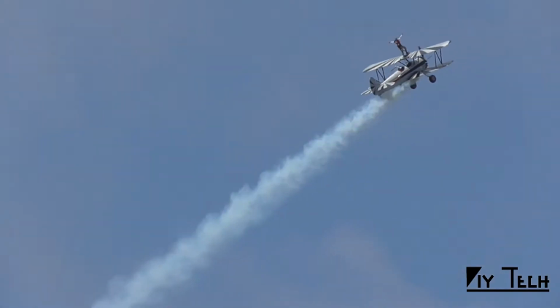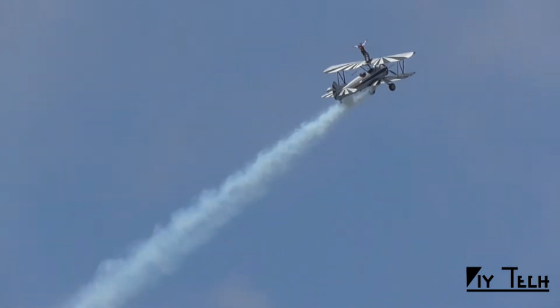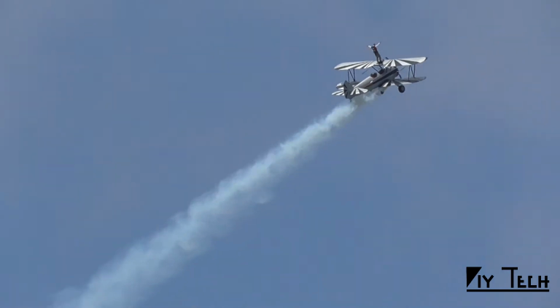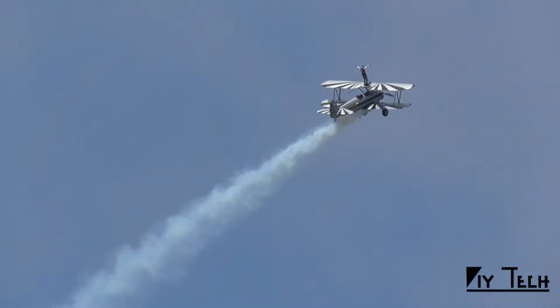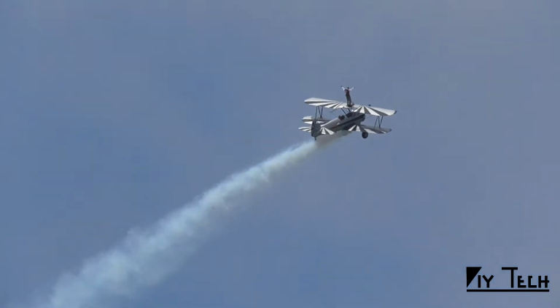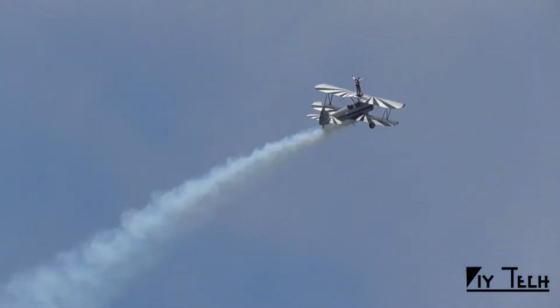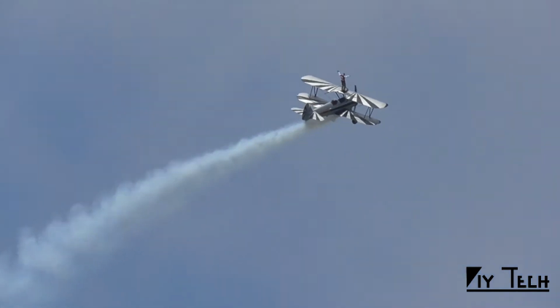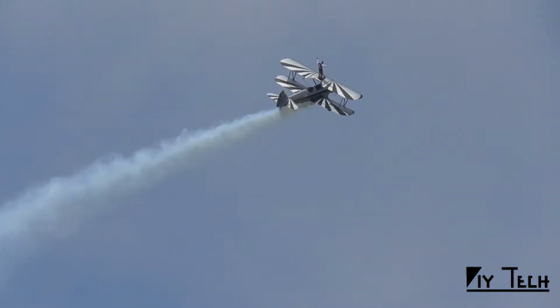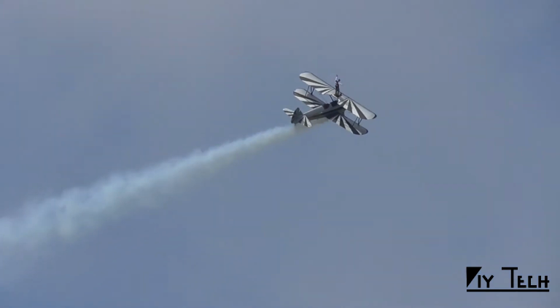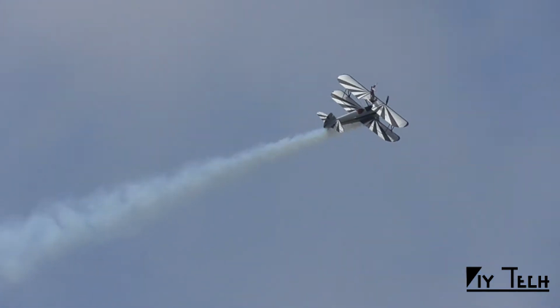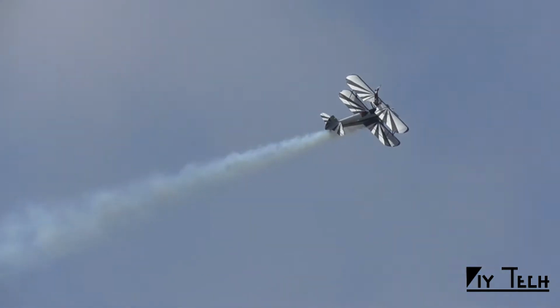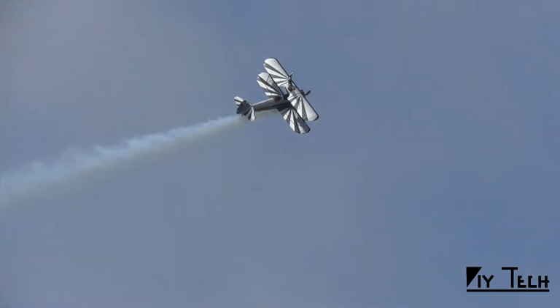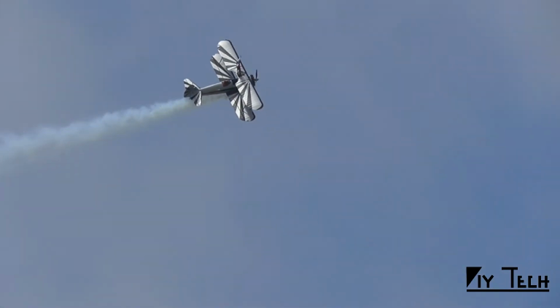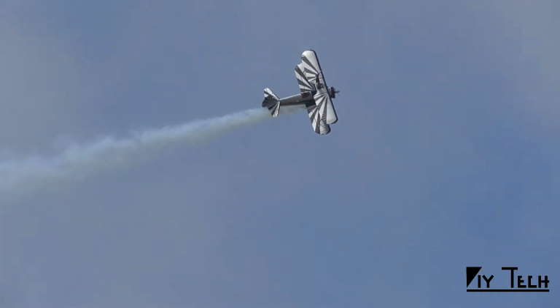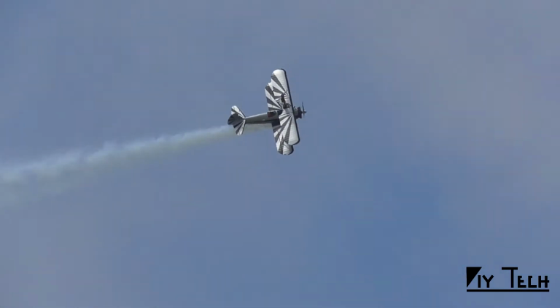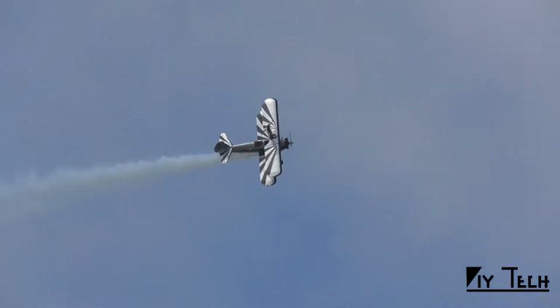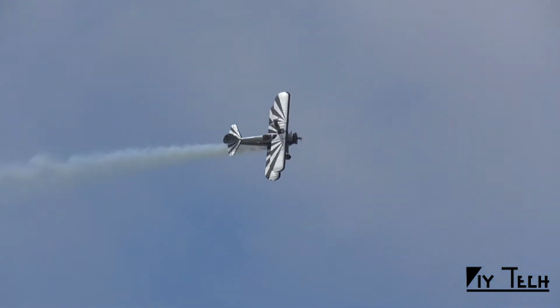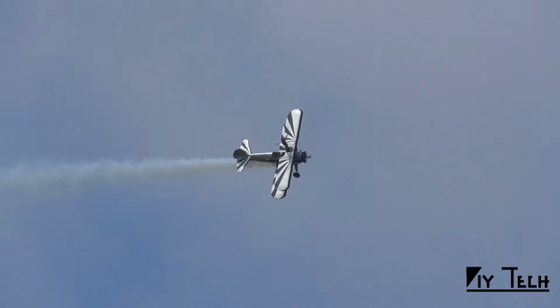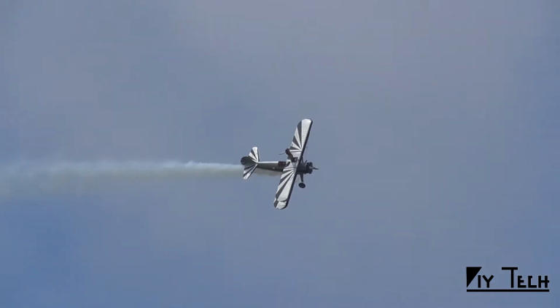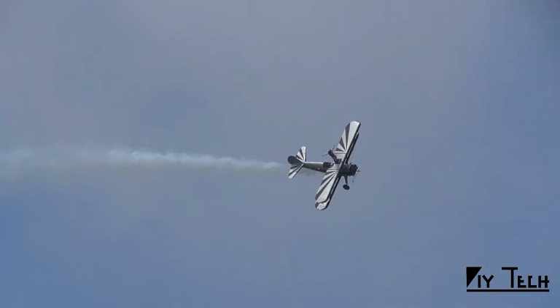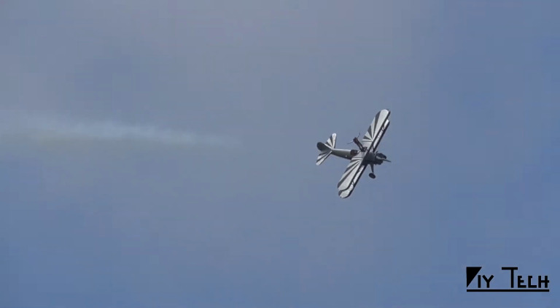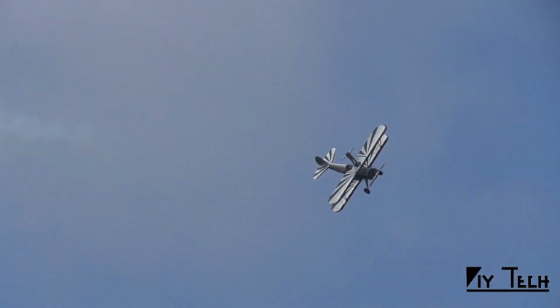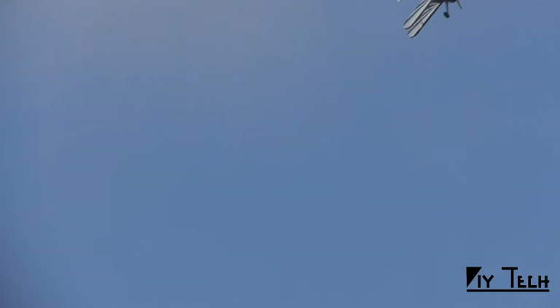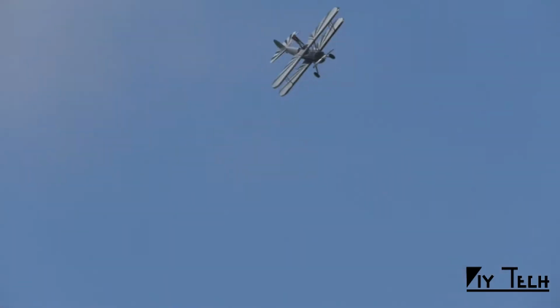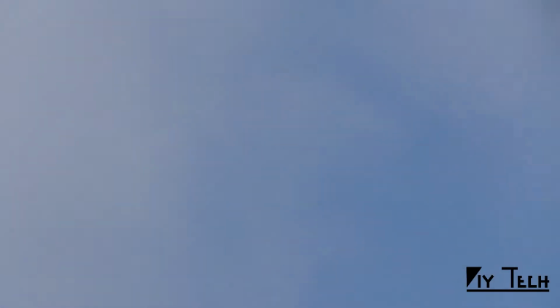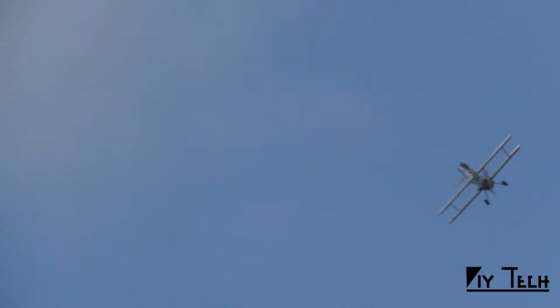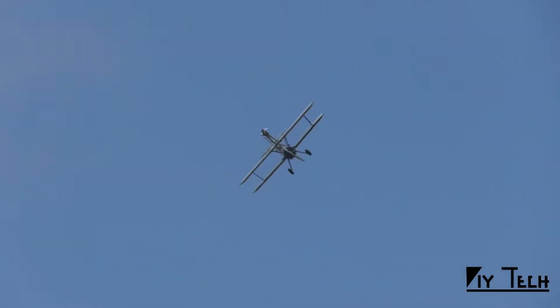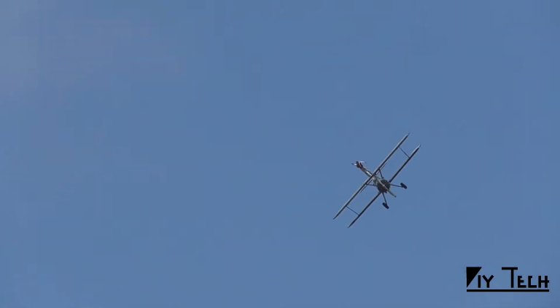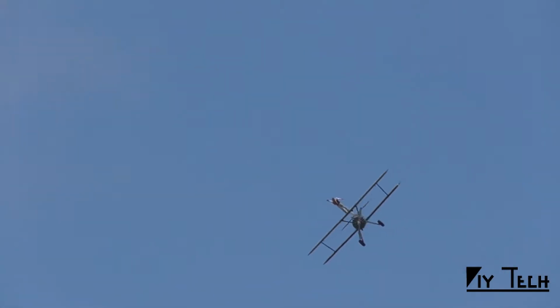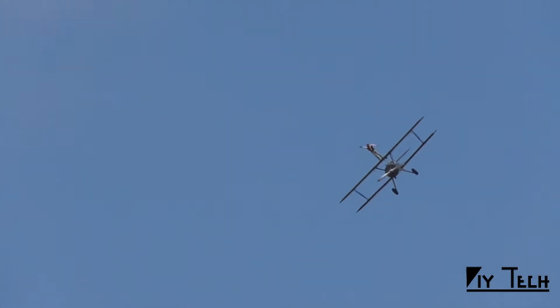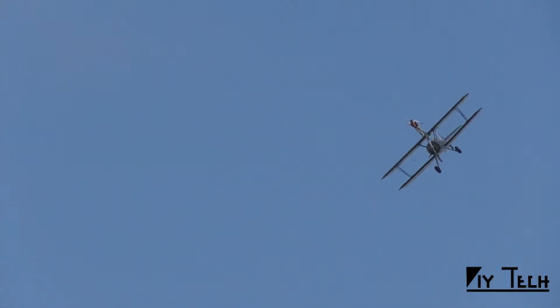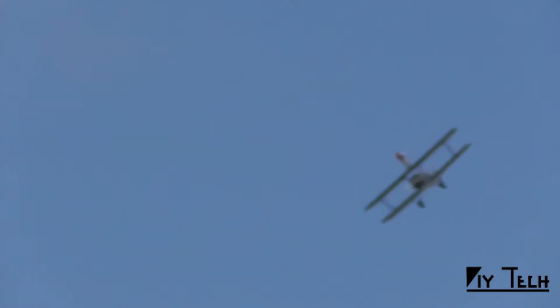A 45-degree climb. We'll do a wing-over to the right — pushing the stick to the right, using coordinated rudder pedal, right rudder pedal — and down we come for a nice pass.